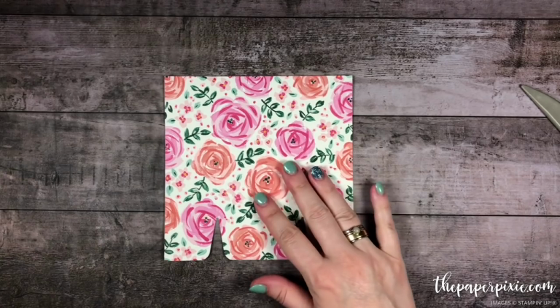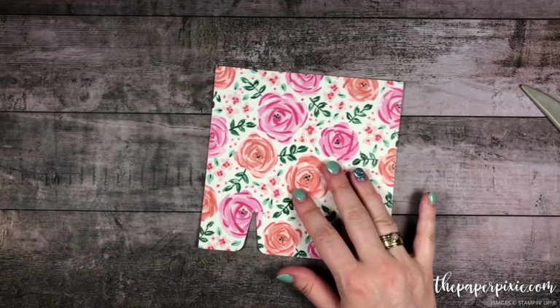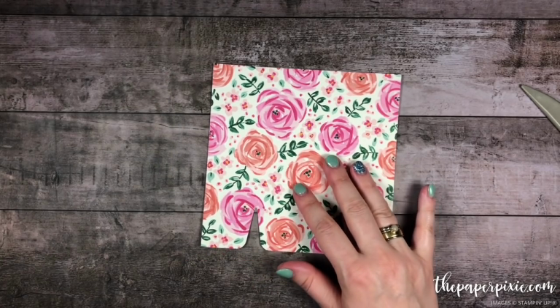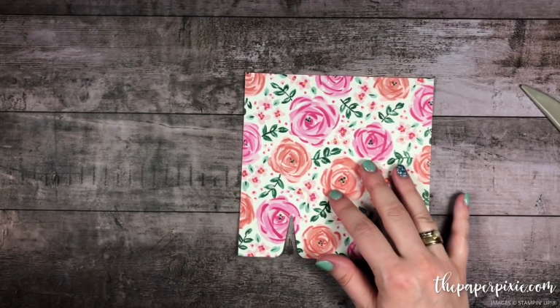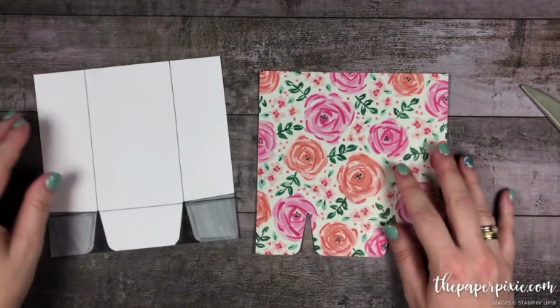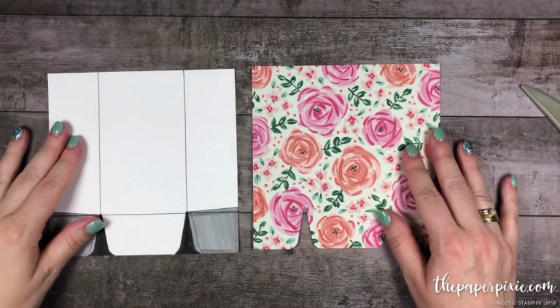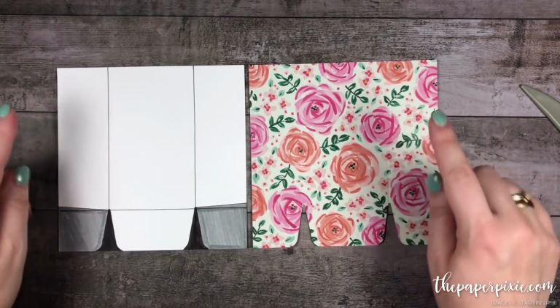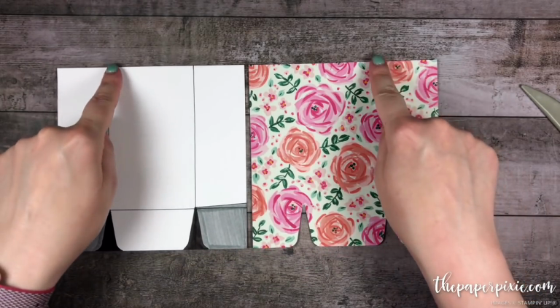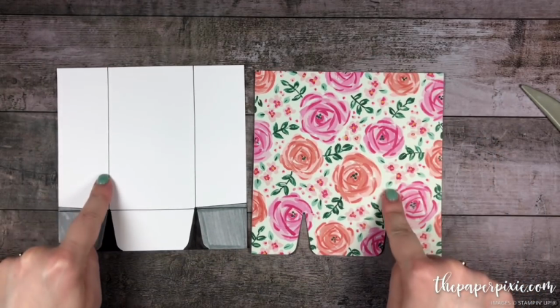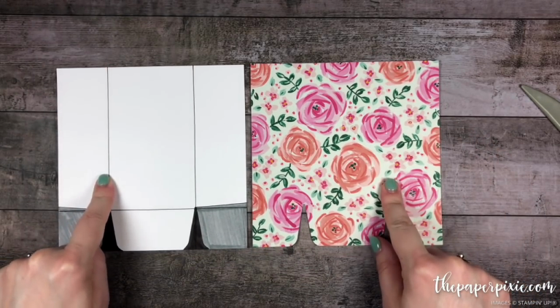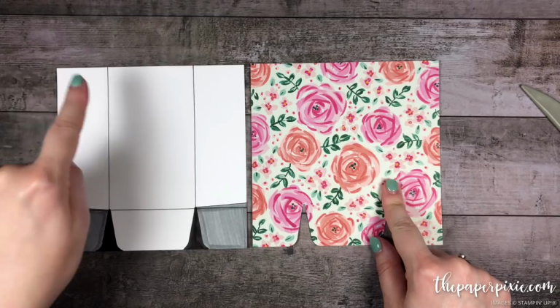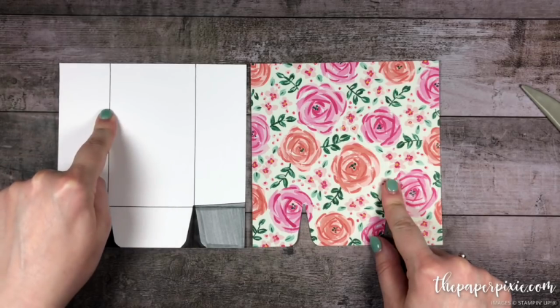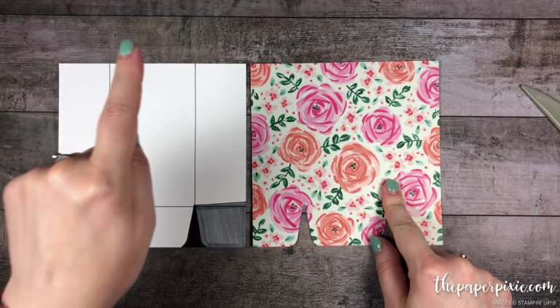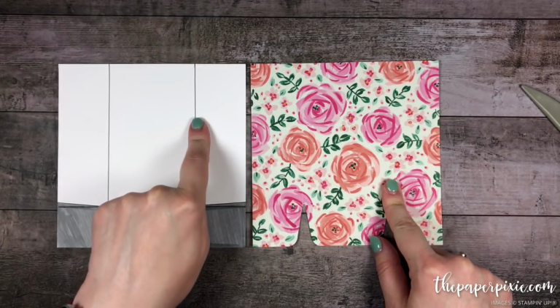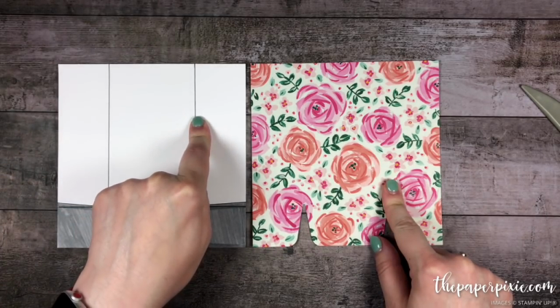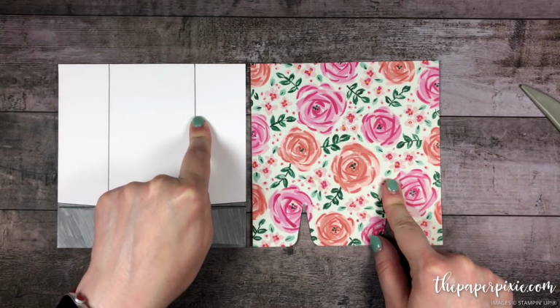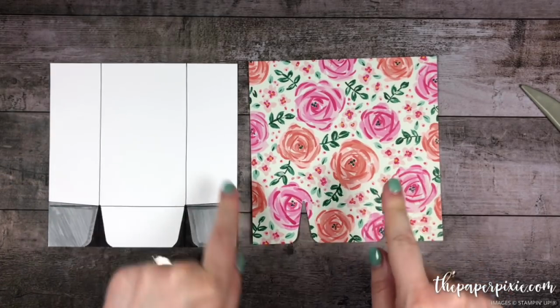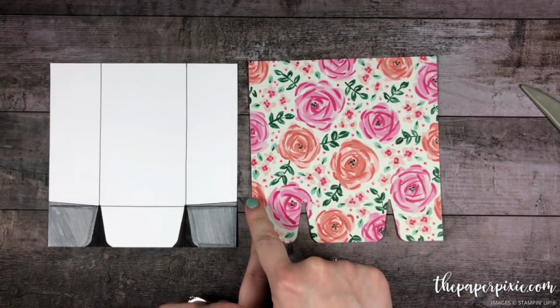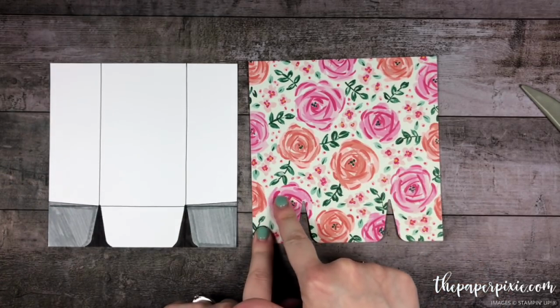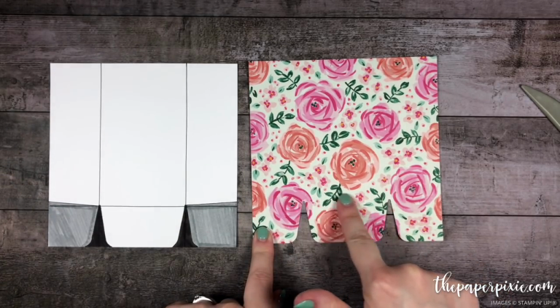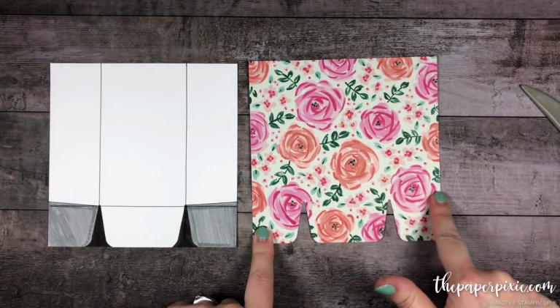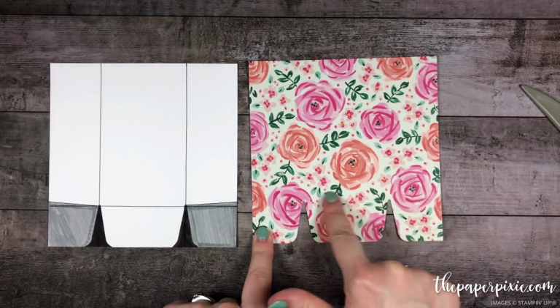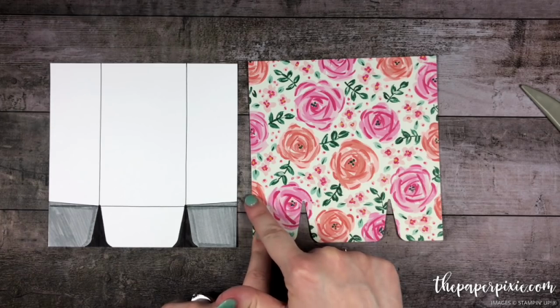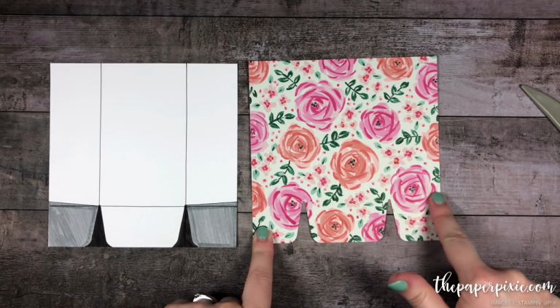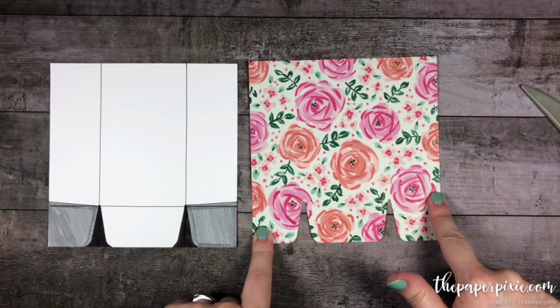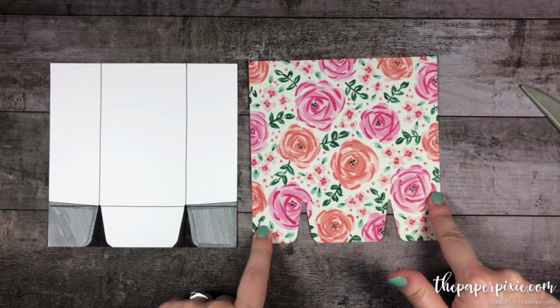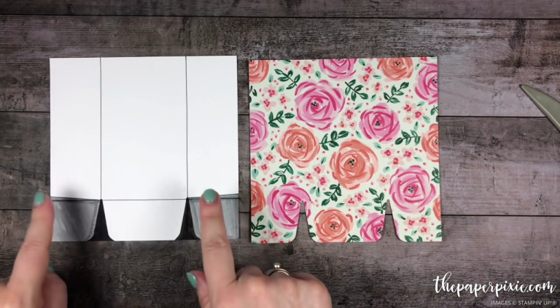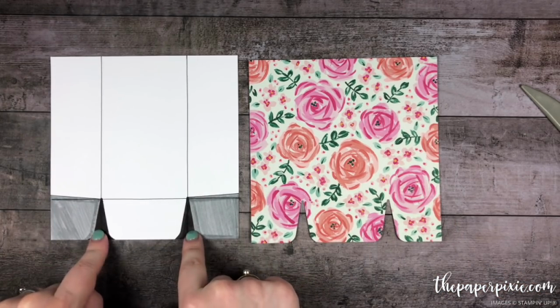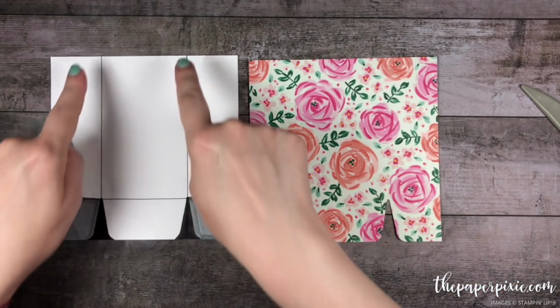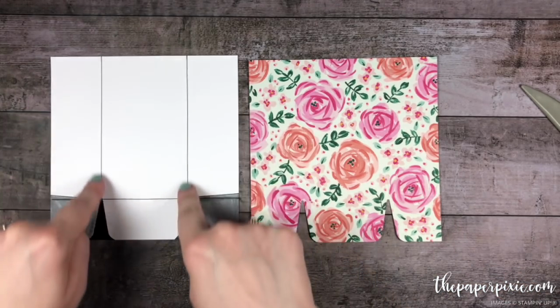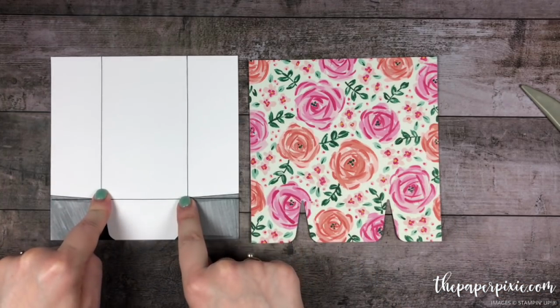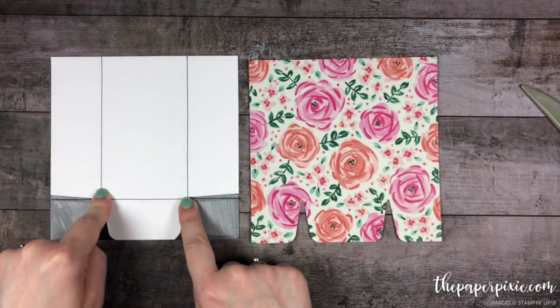Now I've got a quick template to show you. We've got our vertical score lines at 1 and 5 eighths and 4 and 3 eighths, then we did our horizontal score line using the gift bag punch board, and then we punched at both of the vertical score lines.